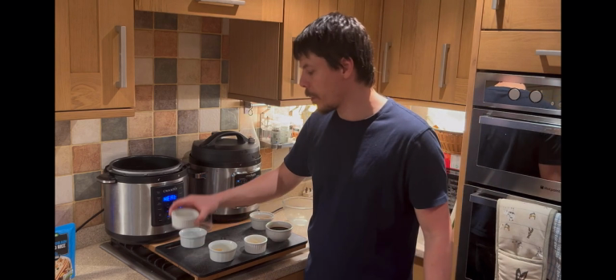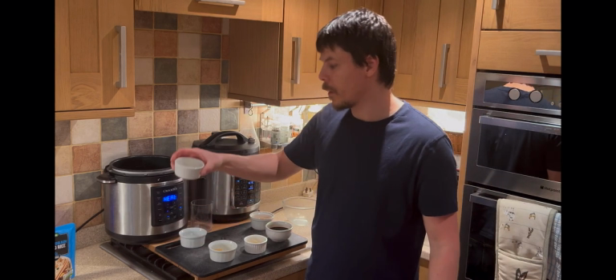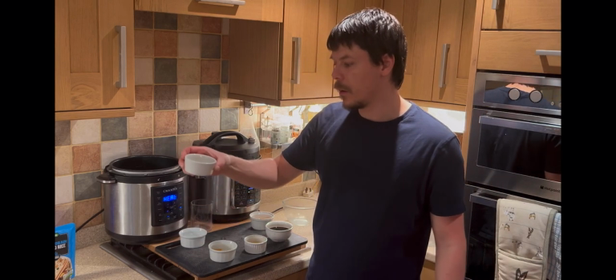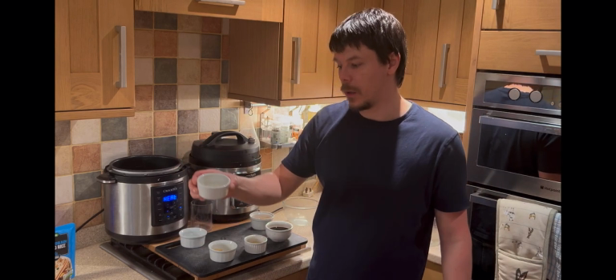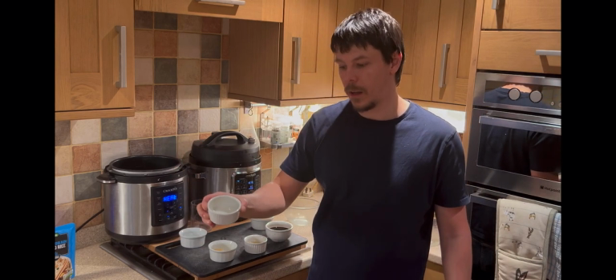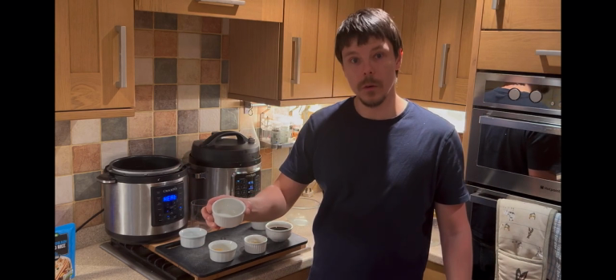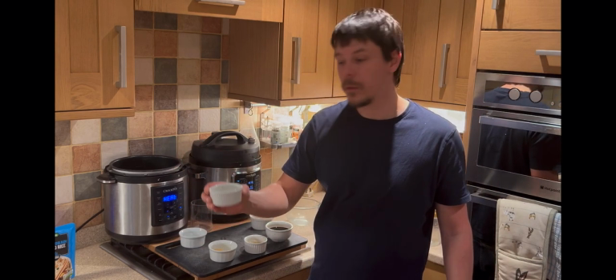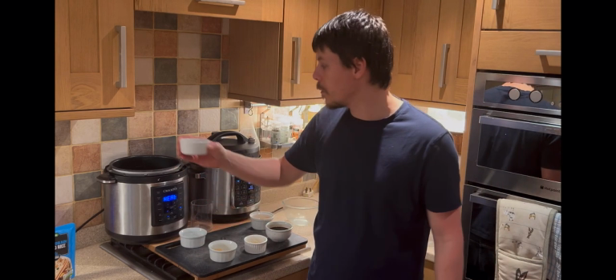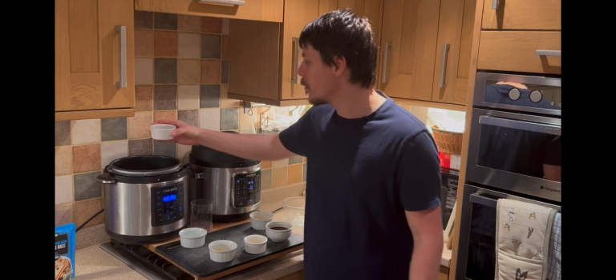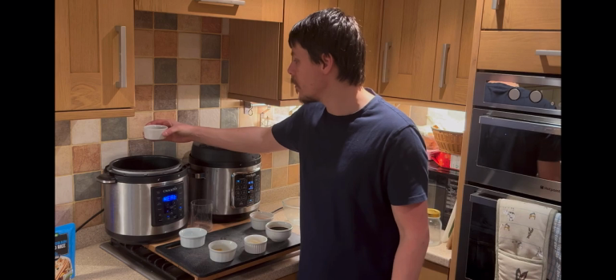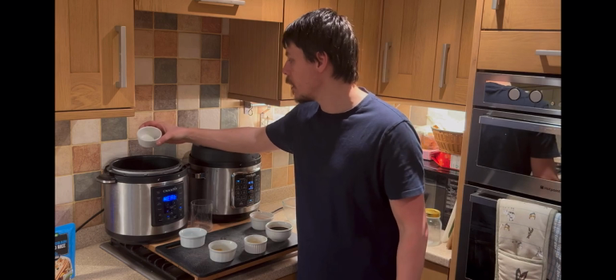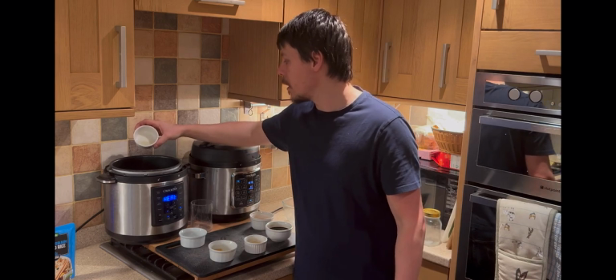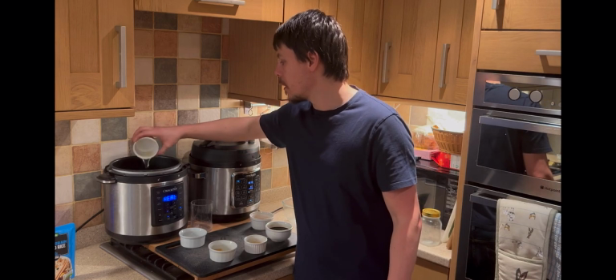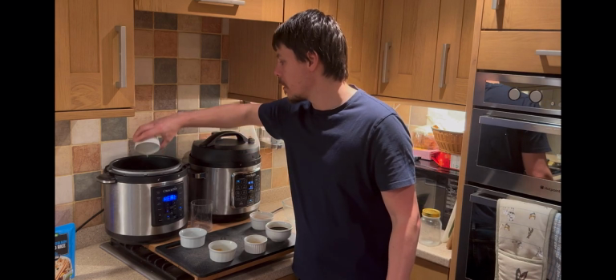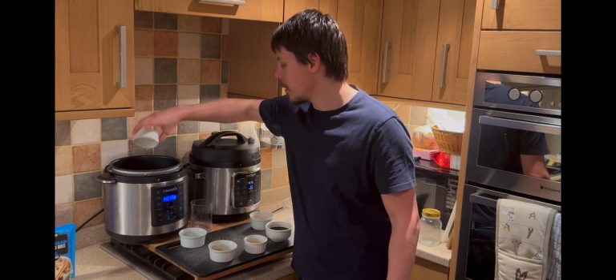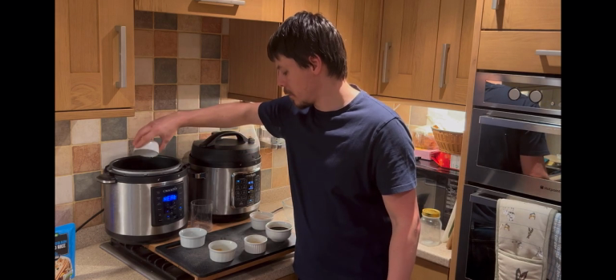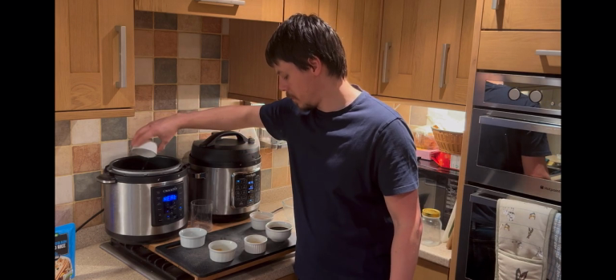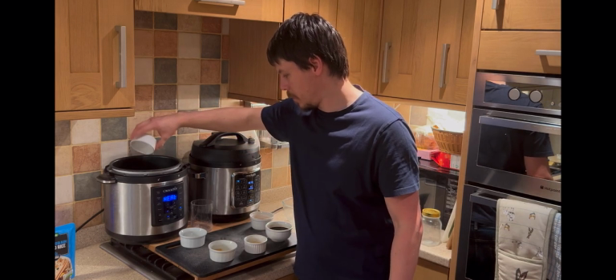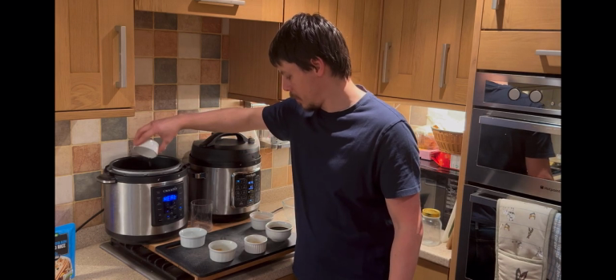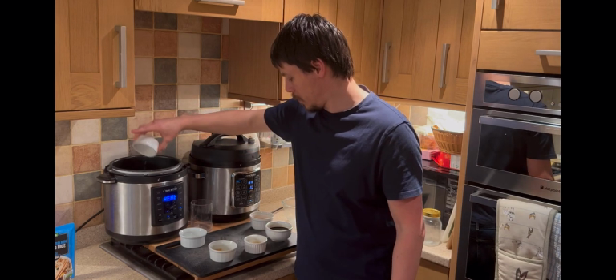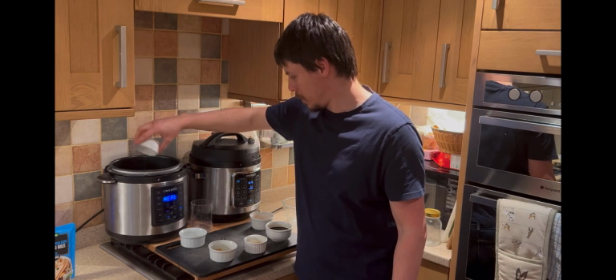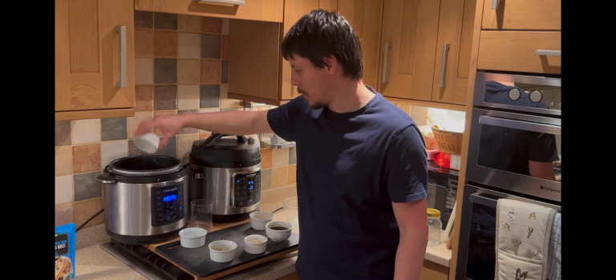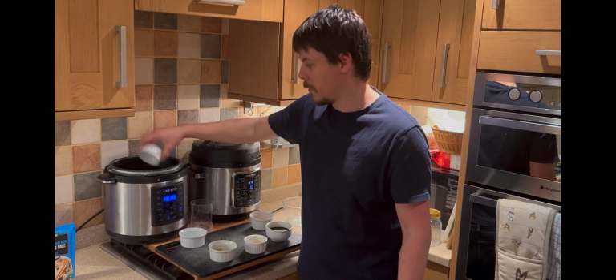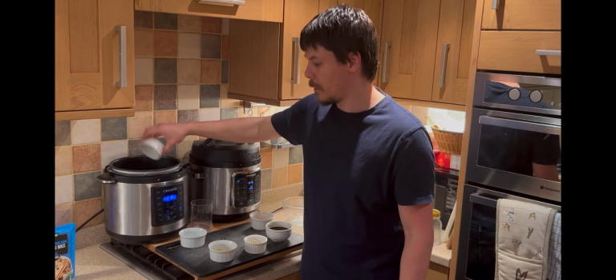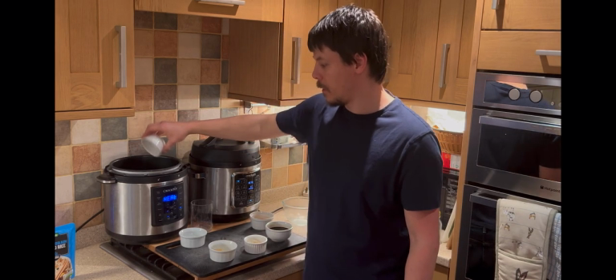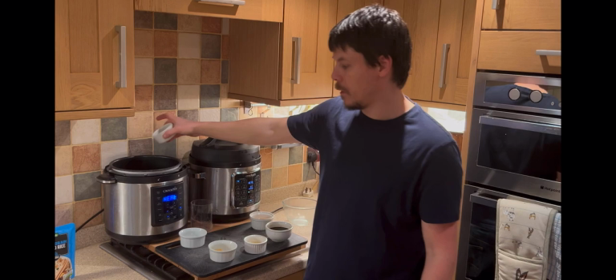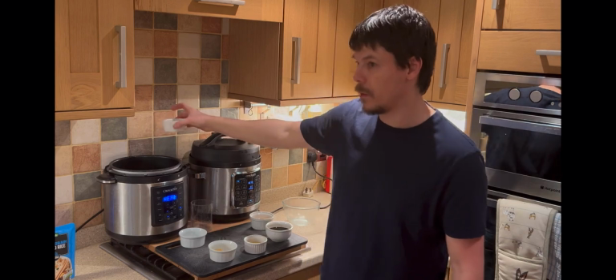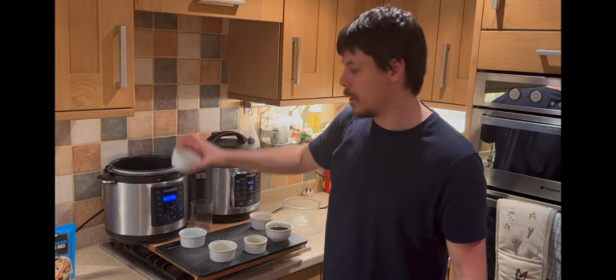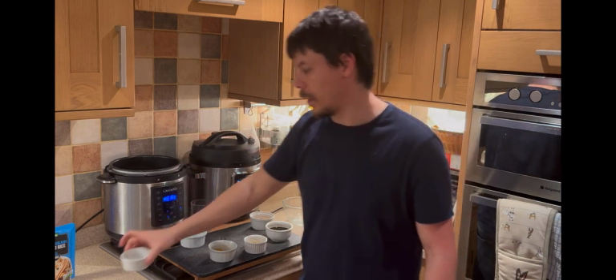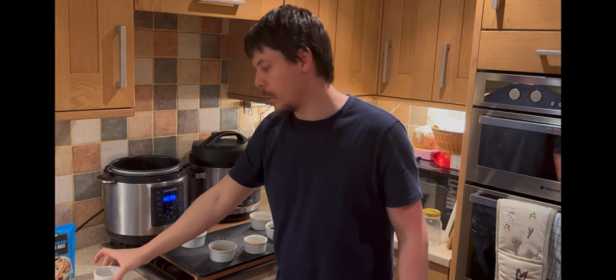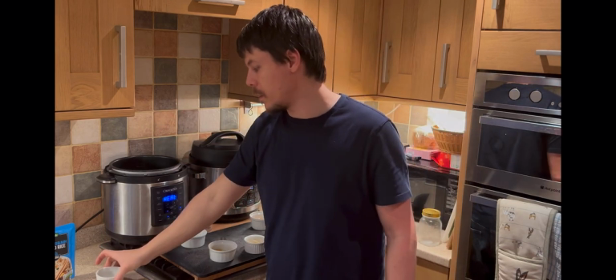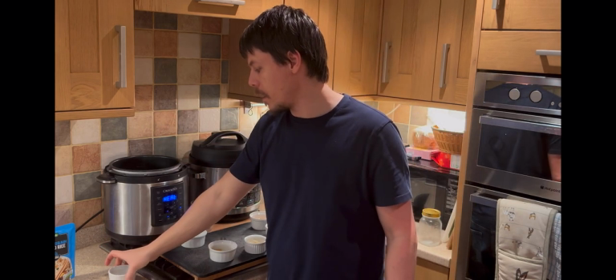Meanwhile, we can add the oil, and that should begin to heat up.